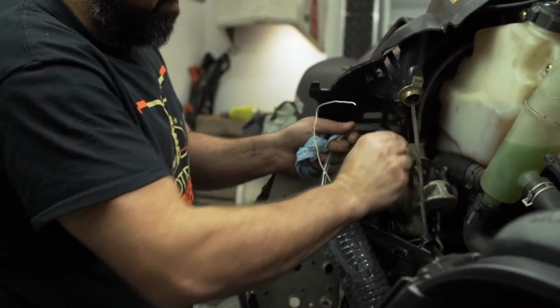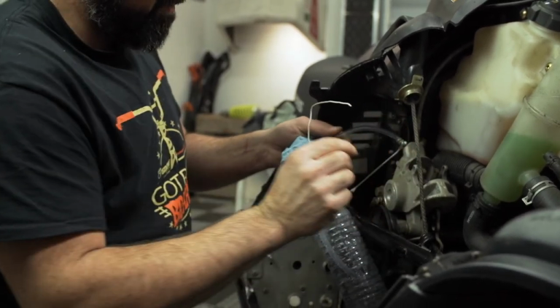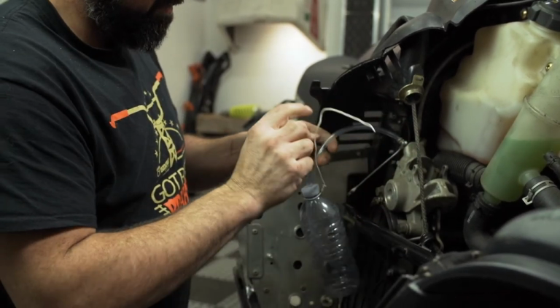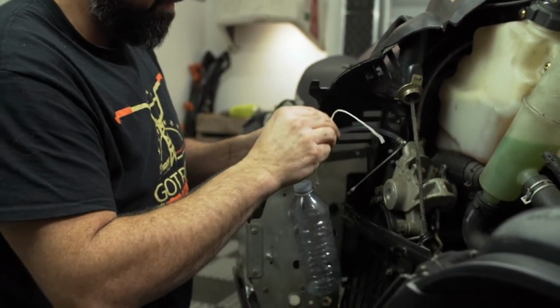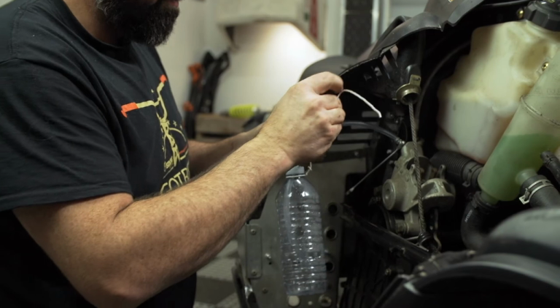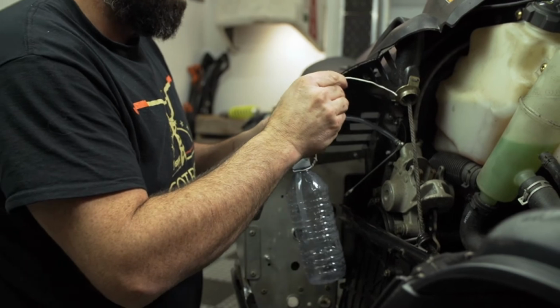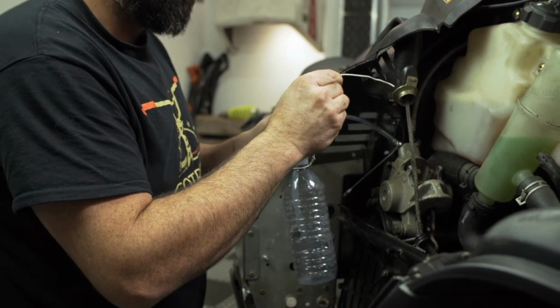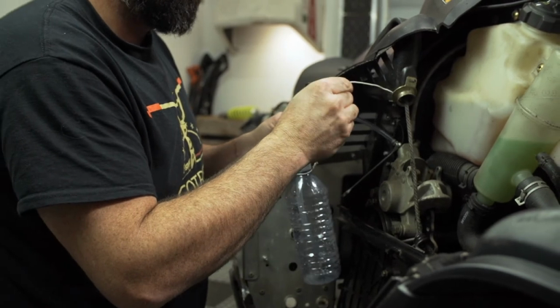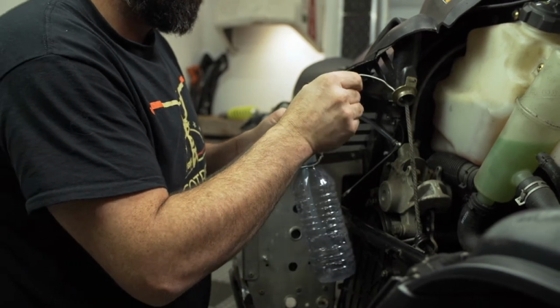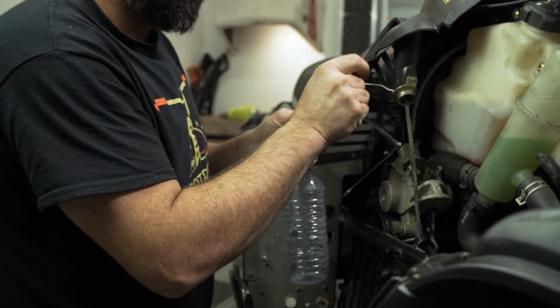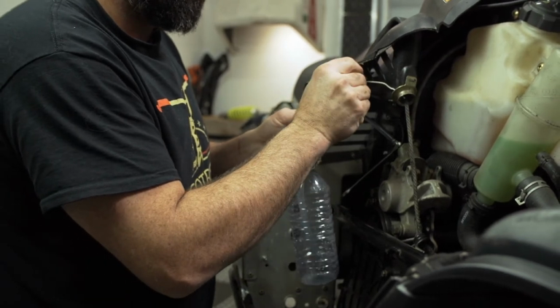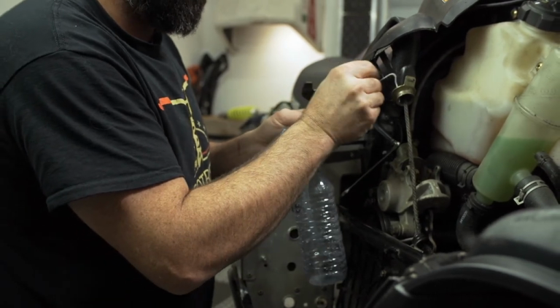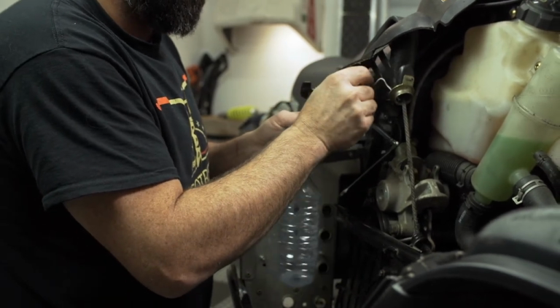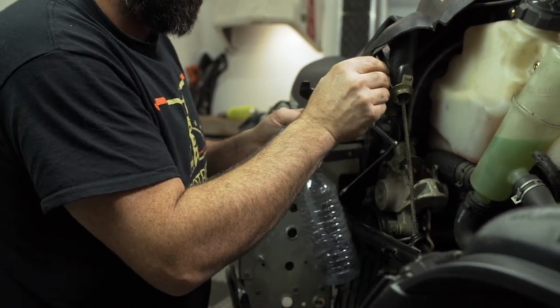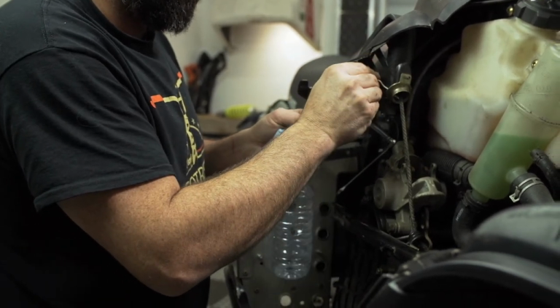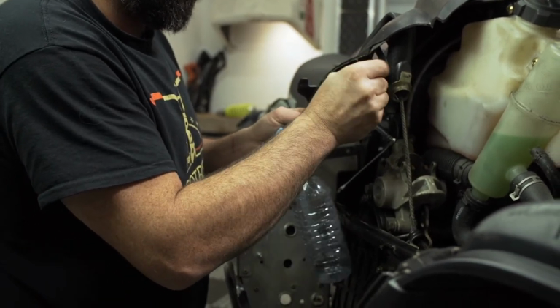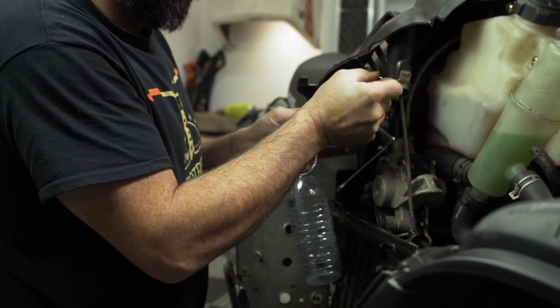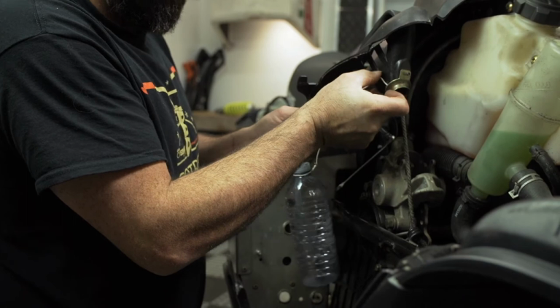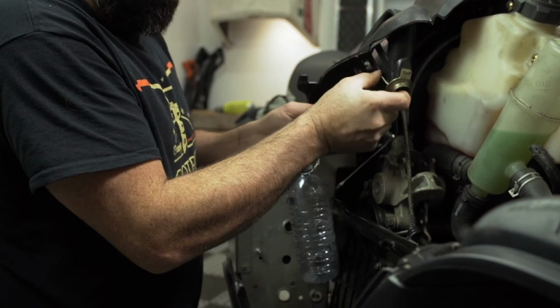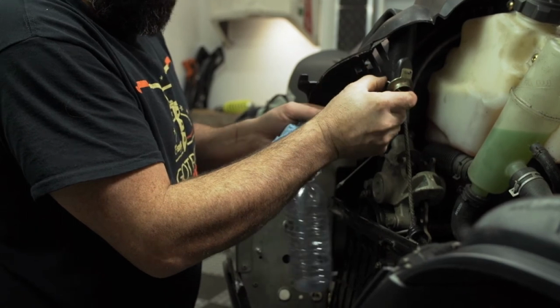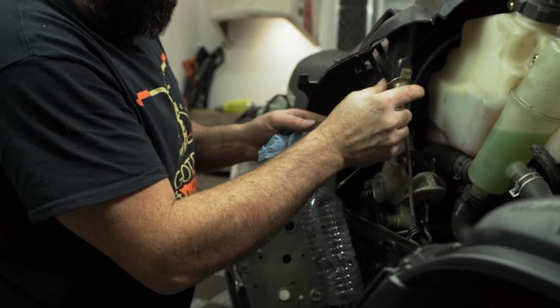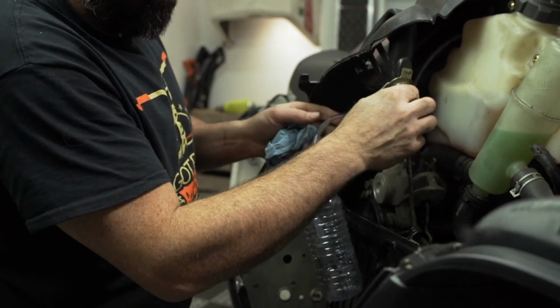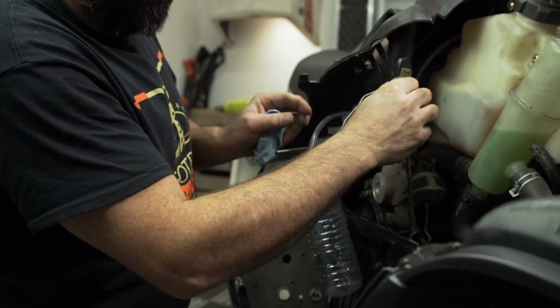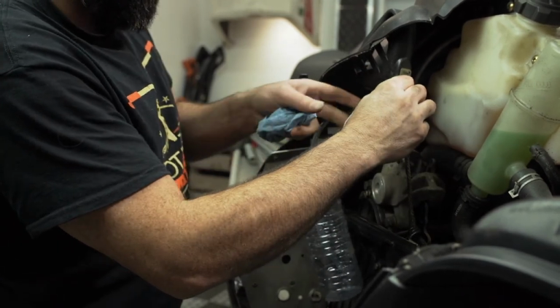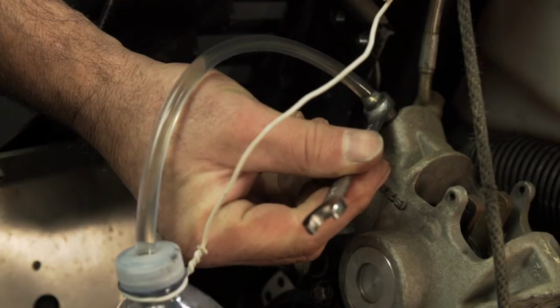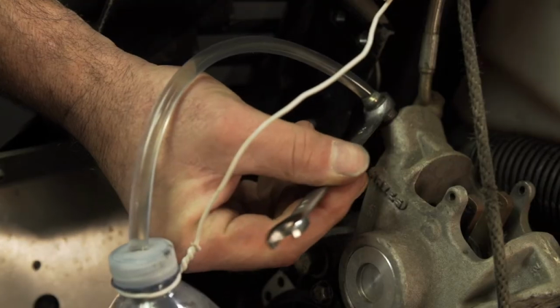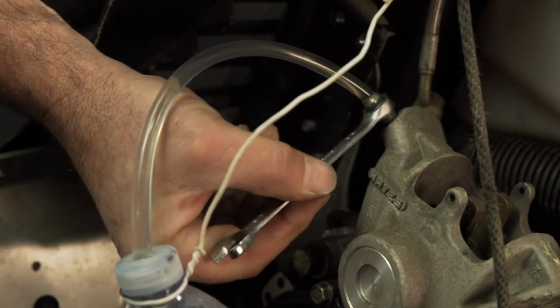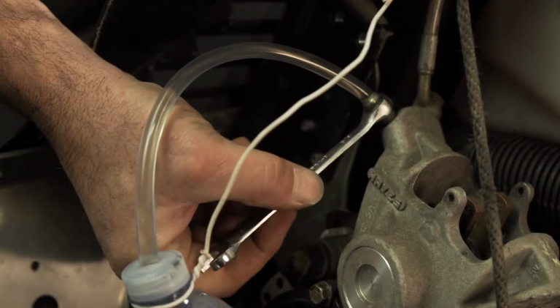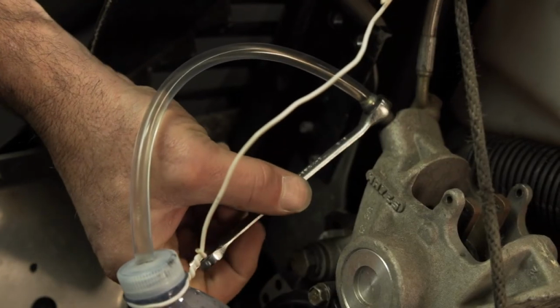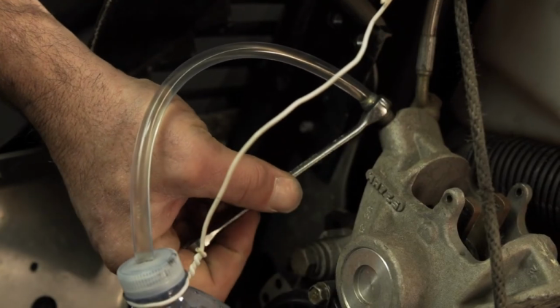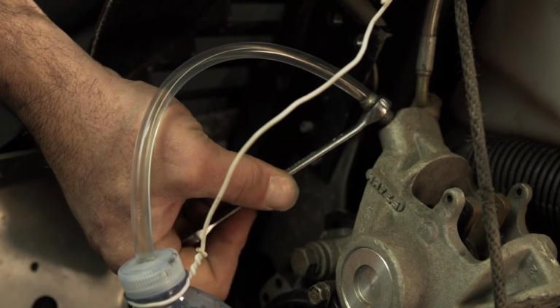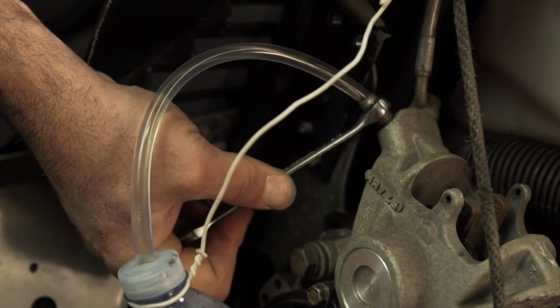To bleed the brakes, I'm using a small piece of clear line running into an empty water bottle to collect the old fluid. The tube will not only keep the mess to a minimum but will also show any air bubbles trapped in the system, and you should also be able to see when the new fluid starts to come through.